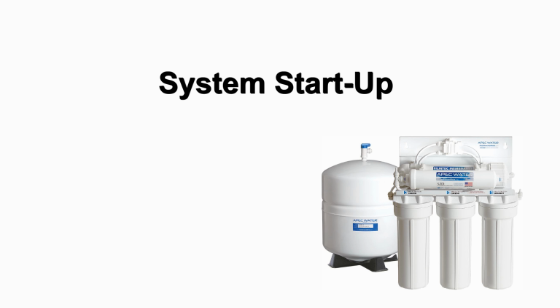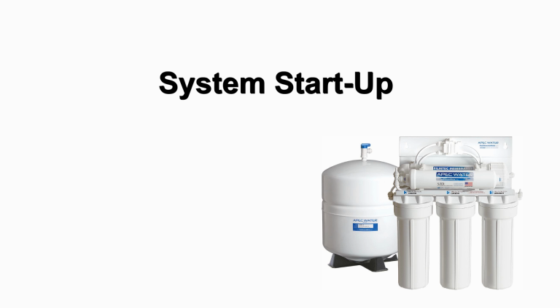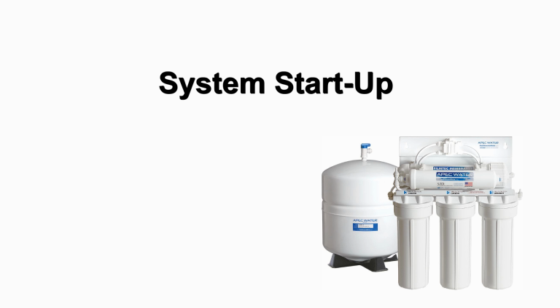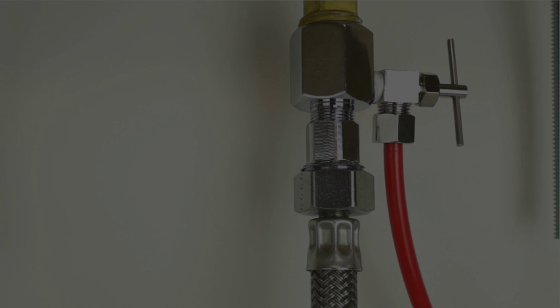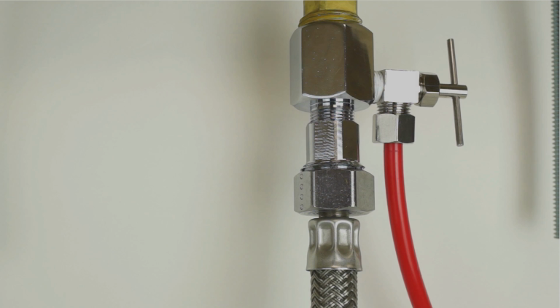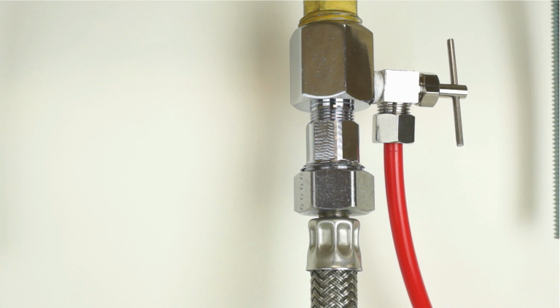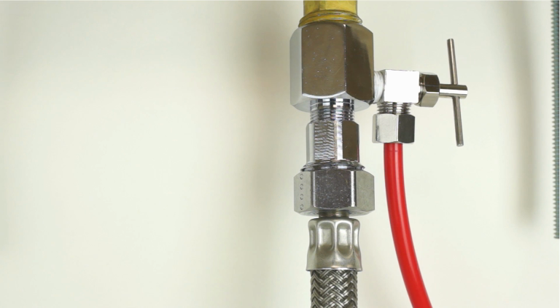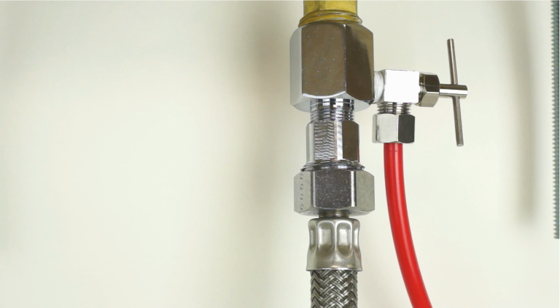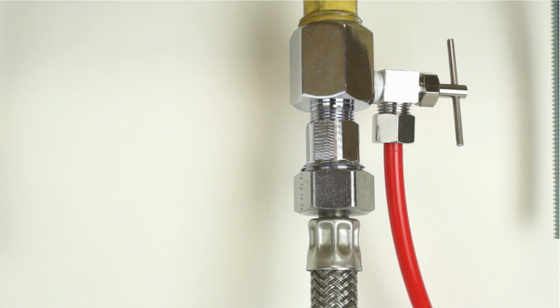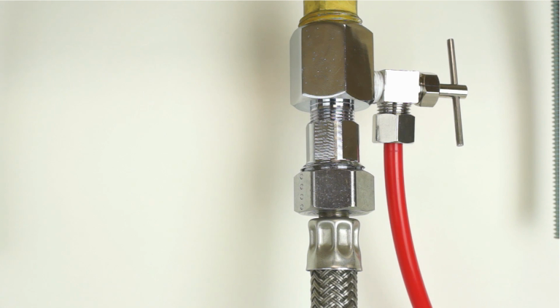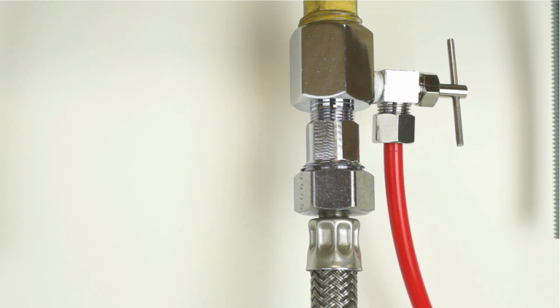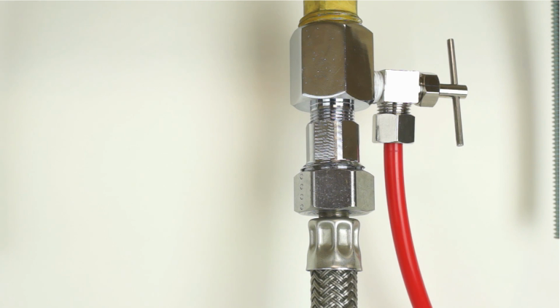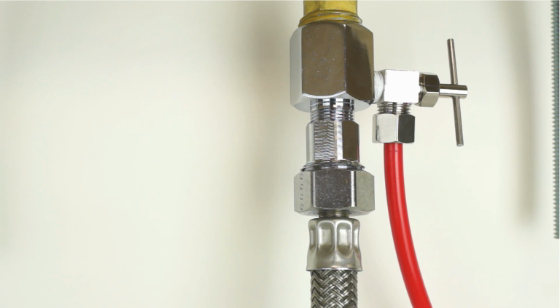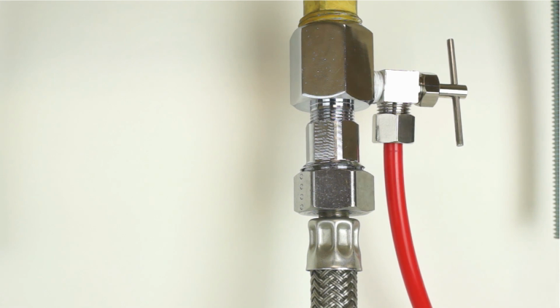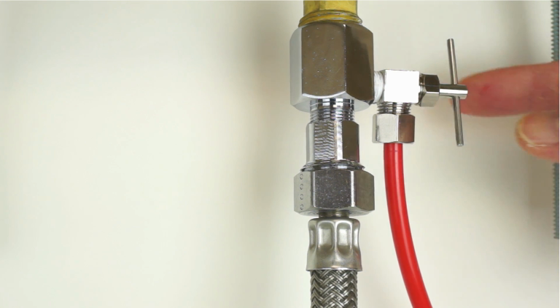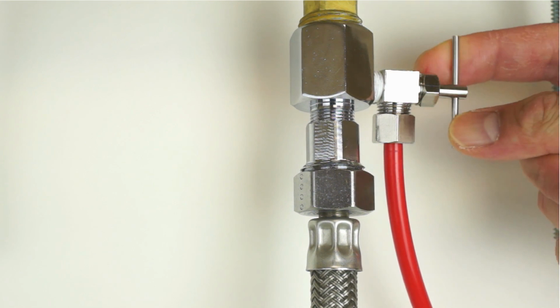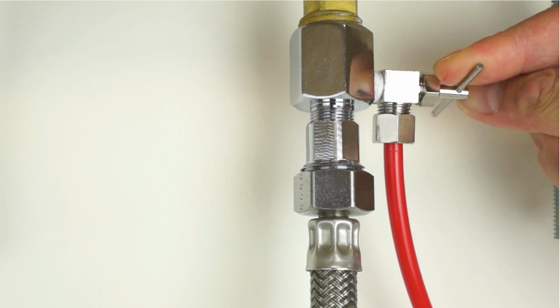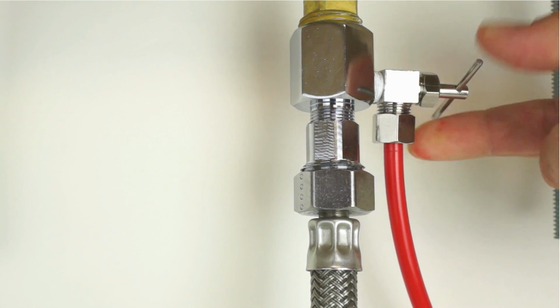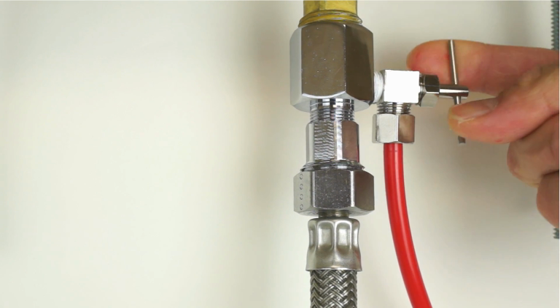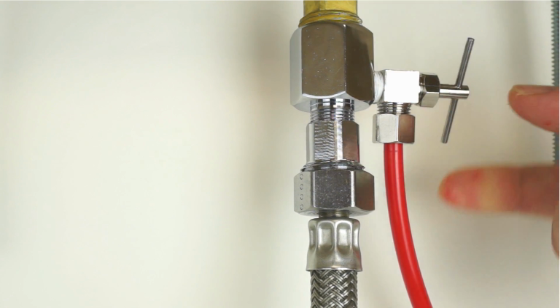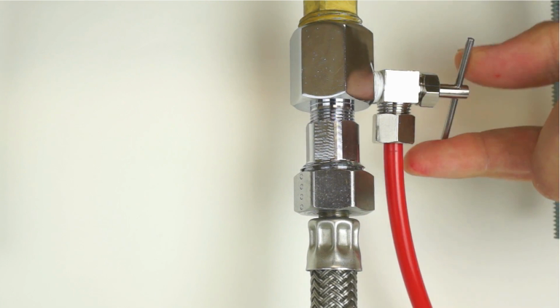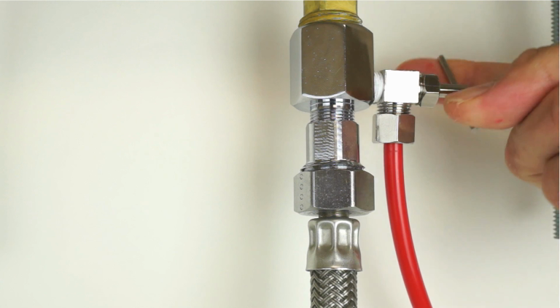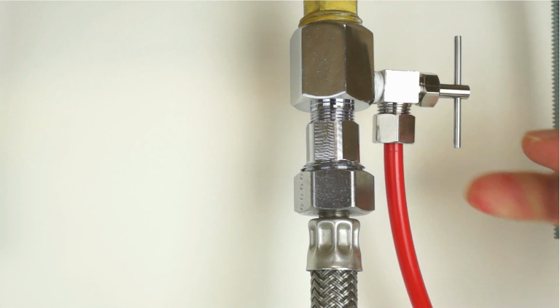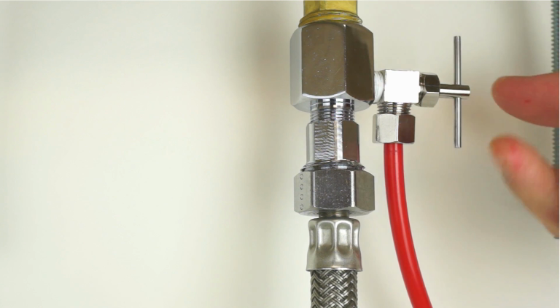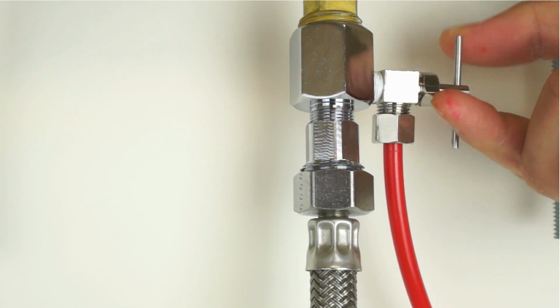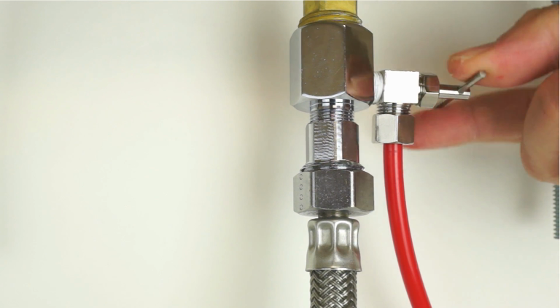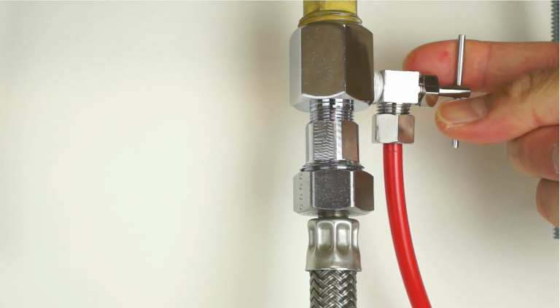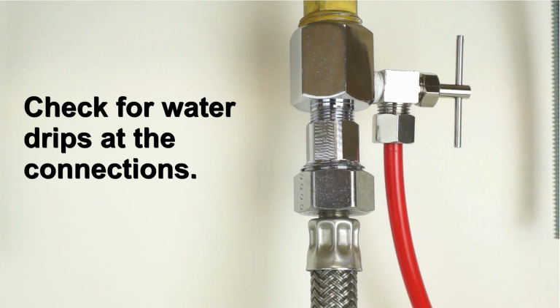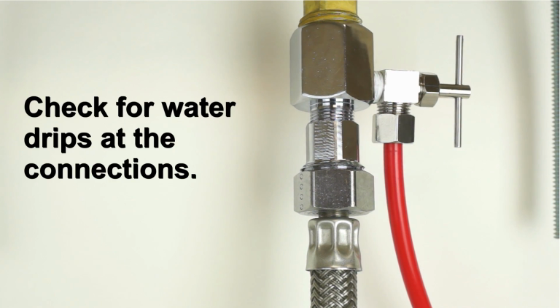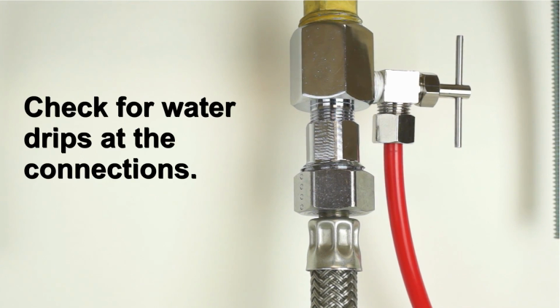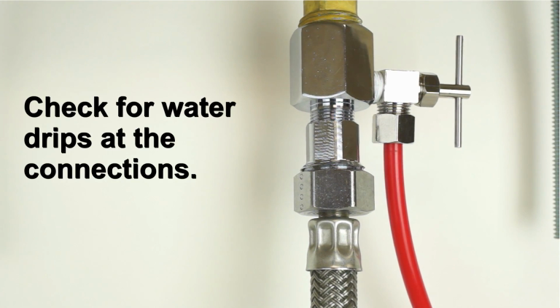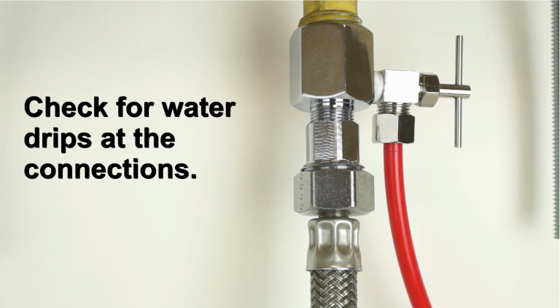System startup: Turn on the feed water slowly from your cold water supply. Turn on the needle valve counterclockwise to allow the cold water supply to enter the system. Check for water drips at the connections.